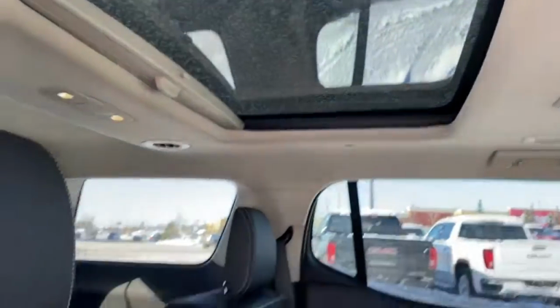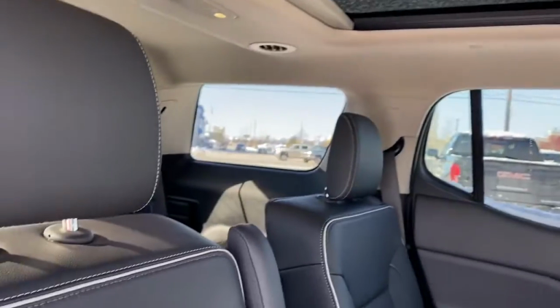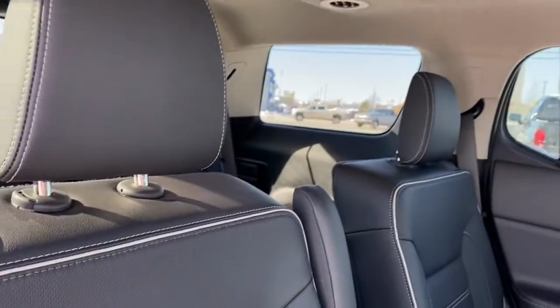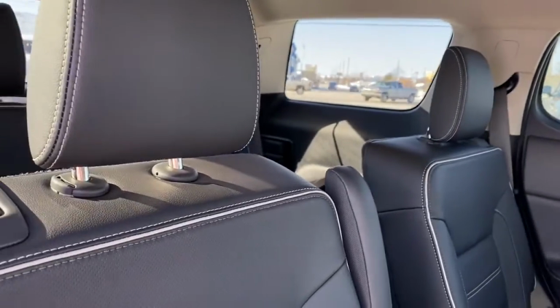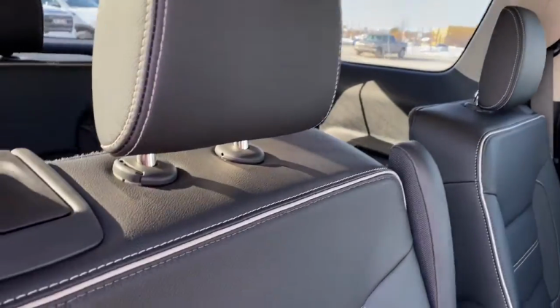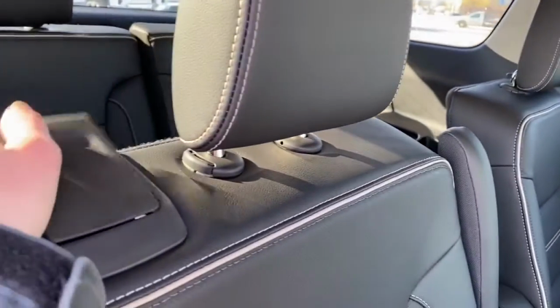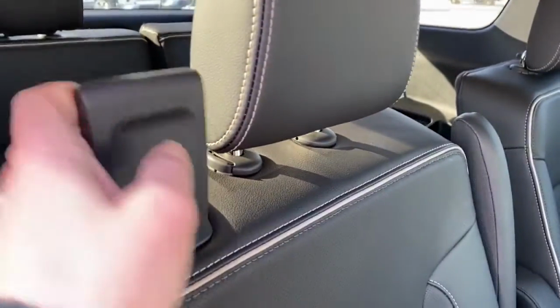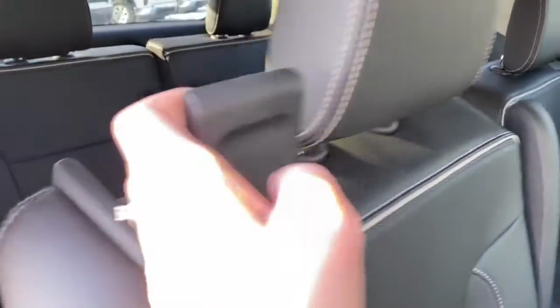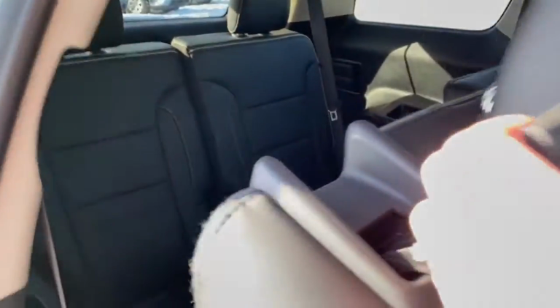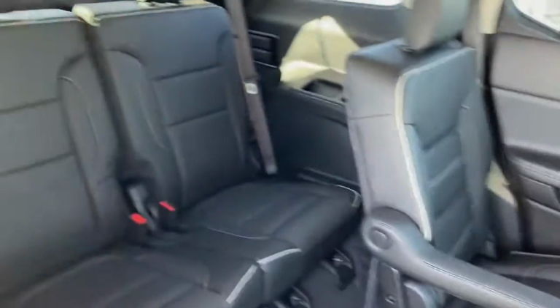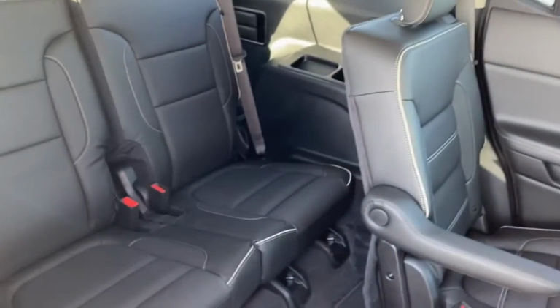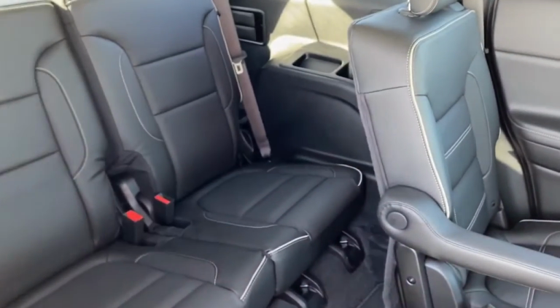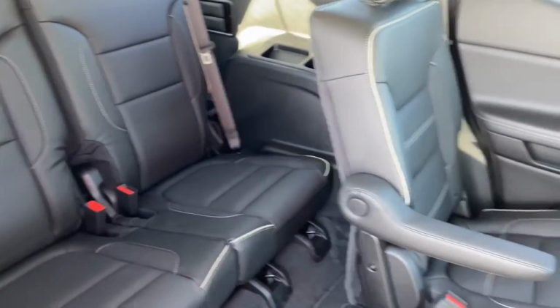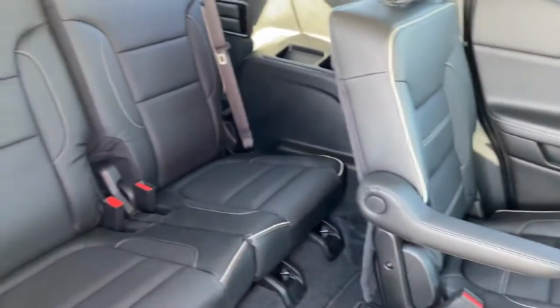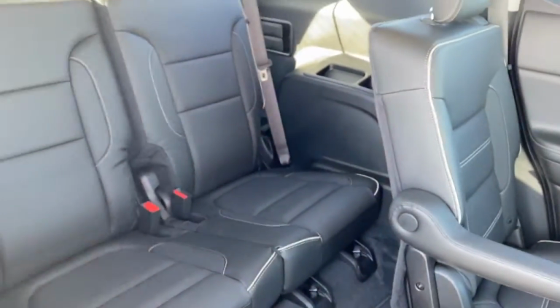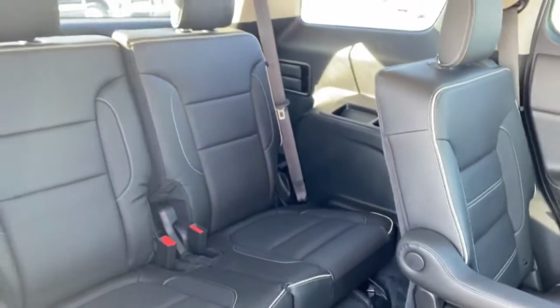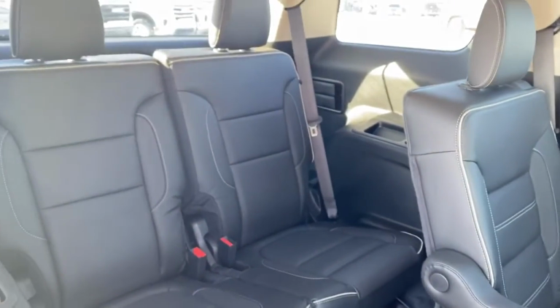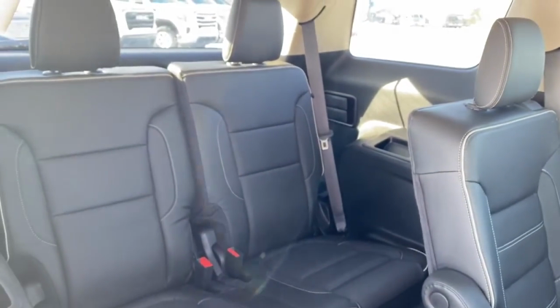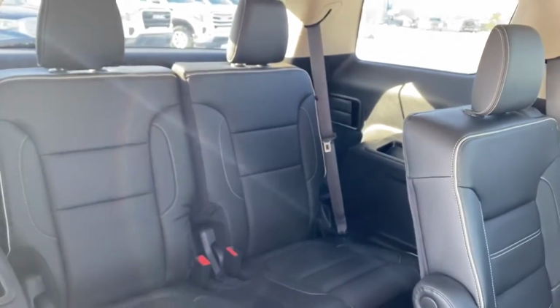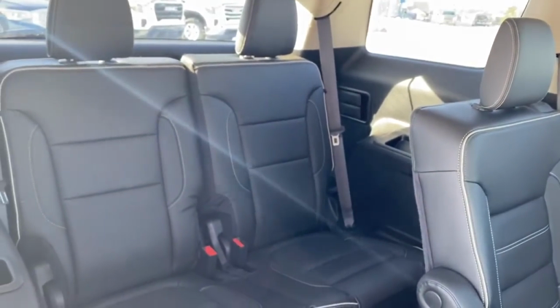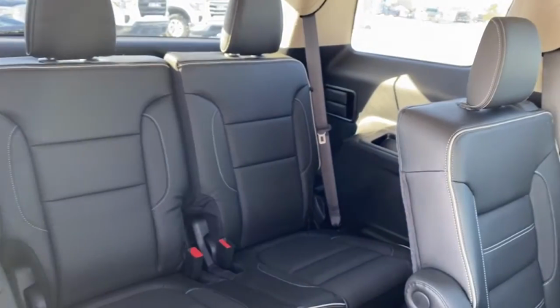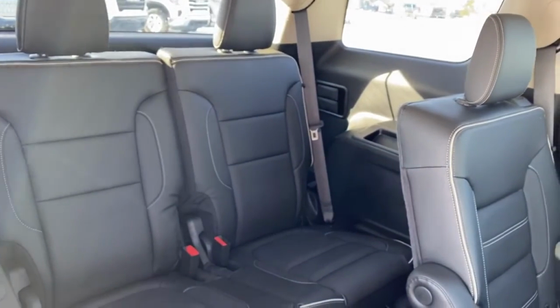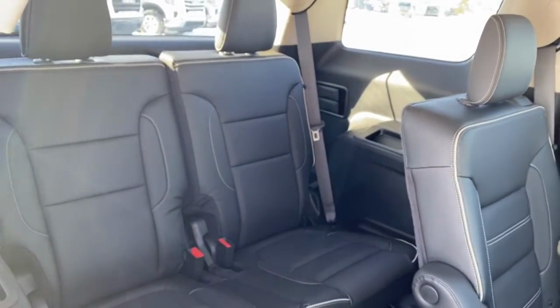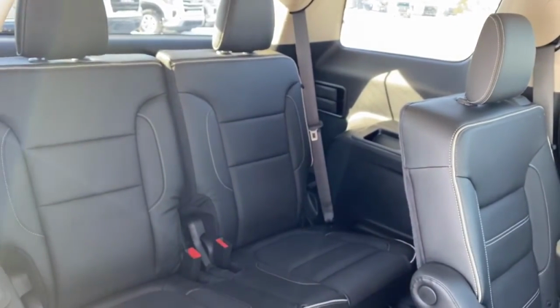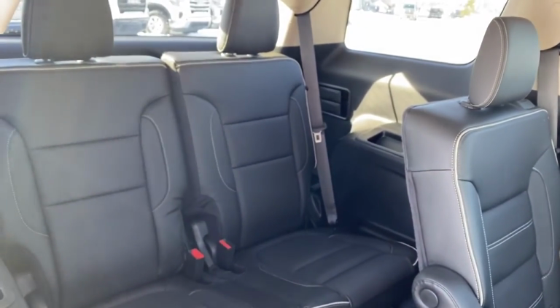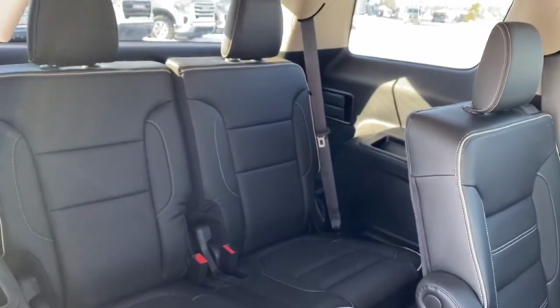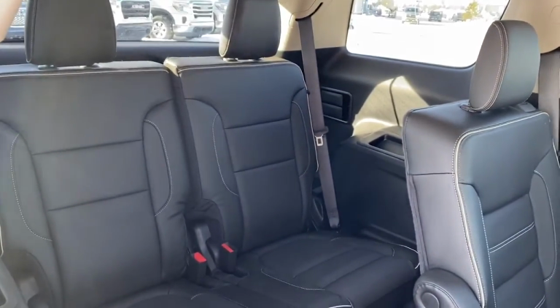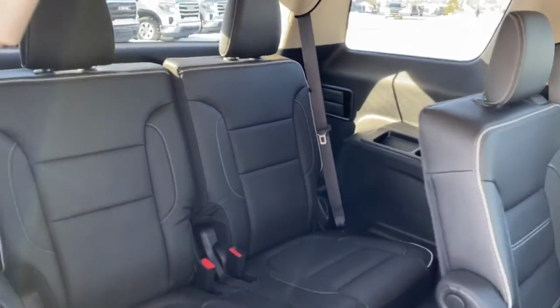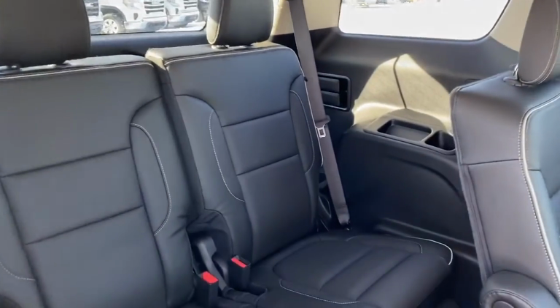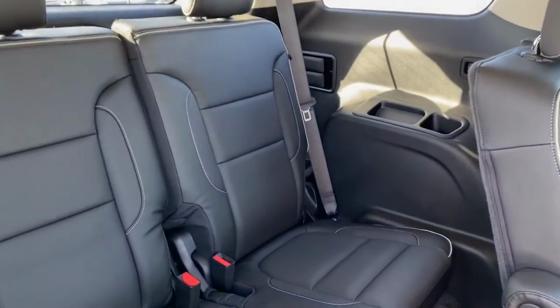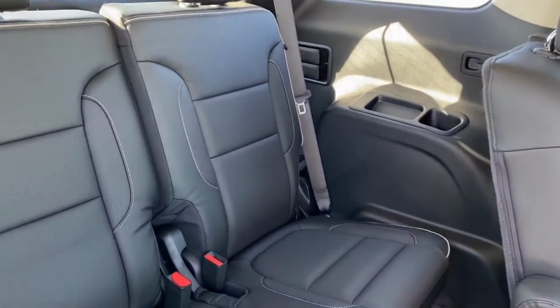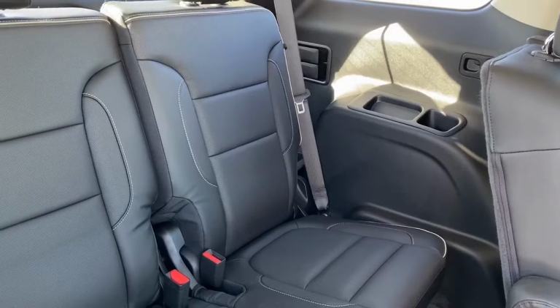To gain access to our third row, we simply pull the lever on the back of the seat, and that activates our slide technology to slide that seat forward. We've got two additional seats in the back, as well as some USB plug-ins and some cupholders.